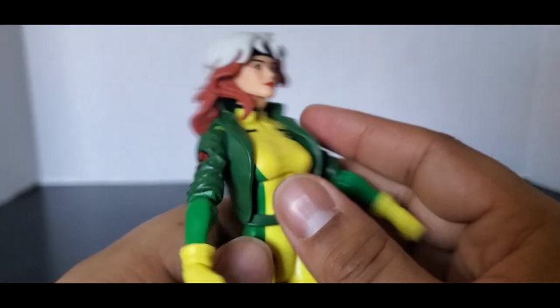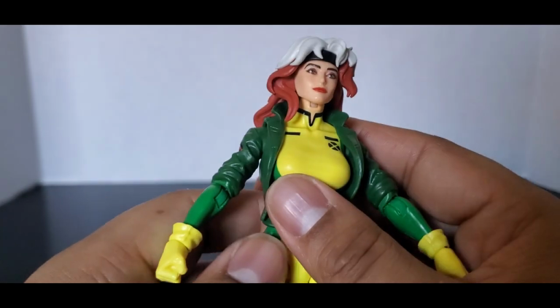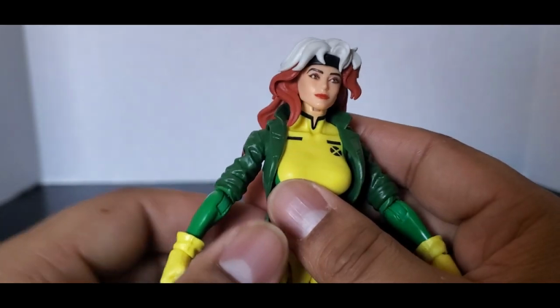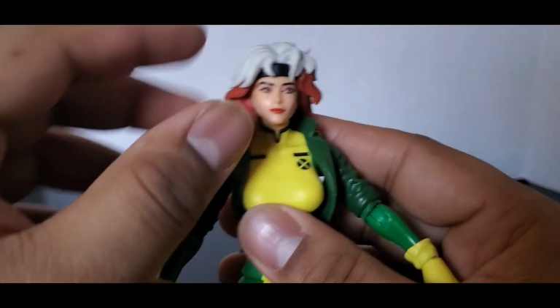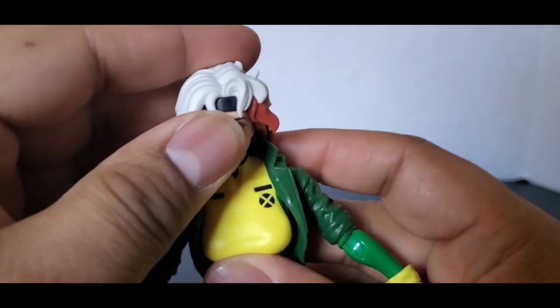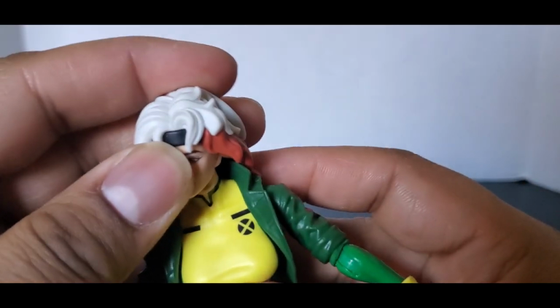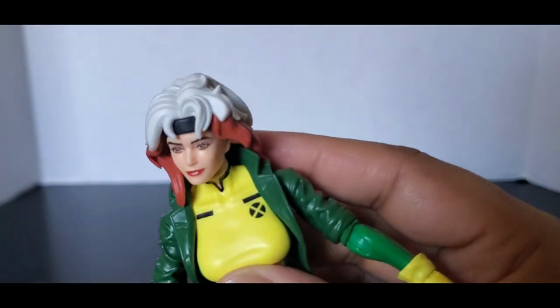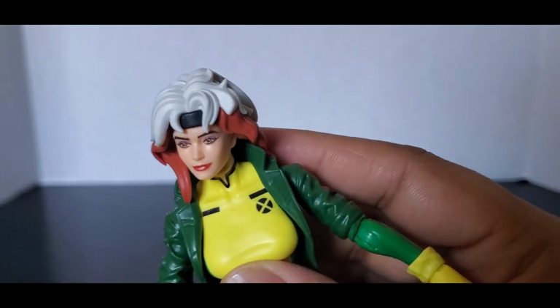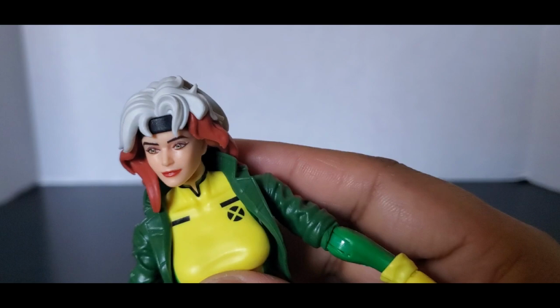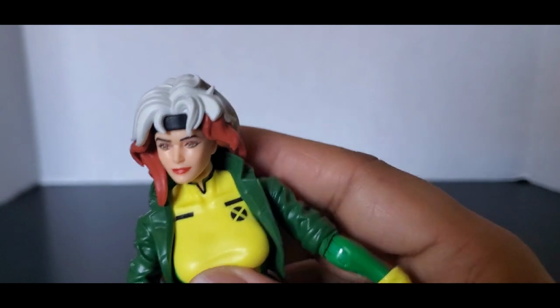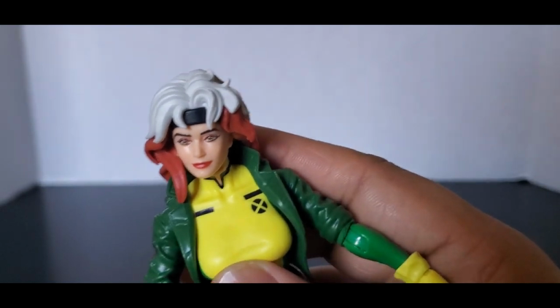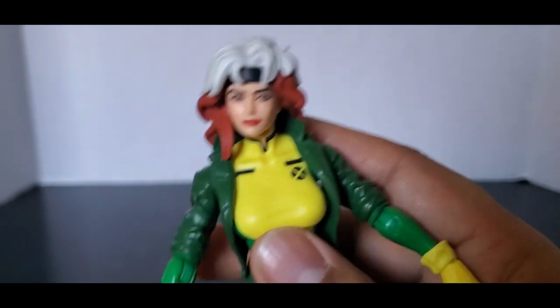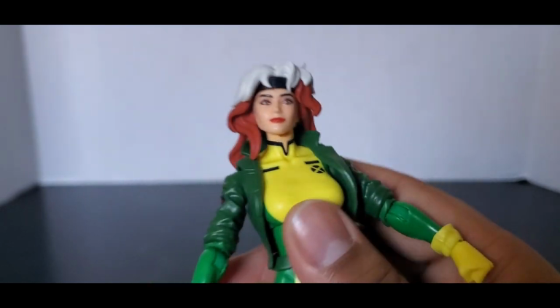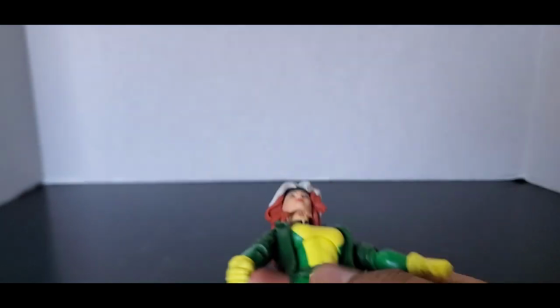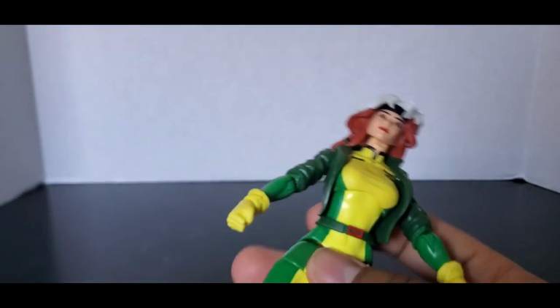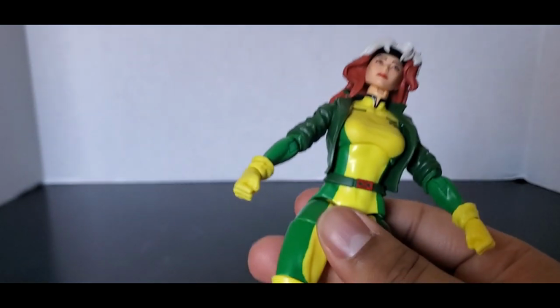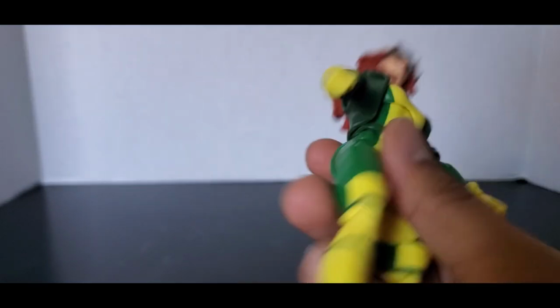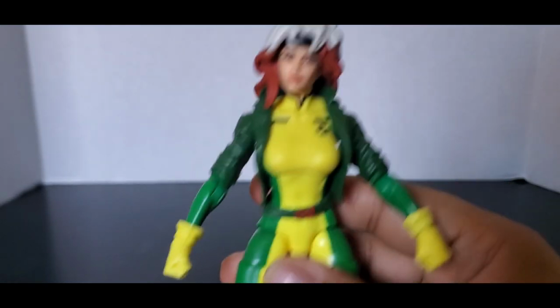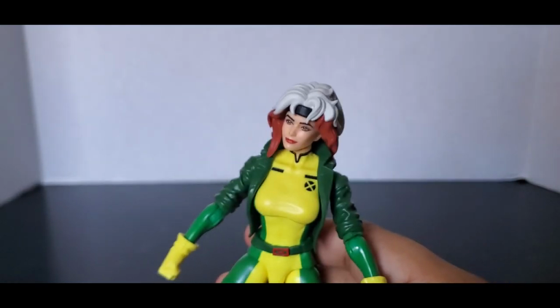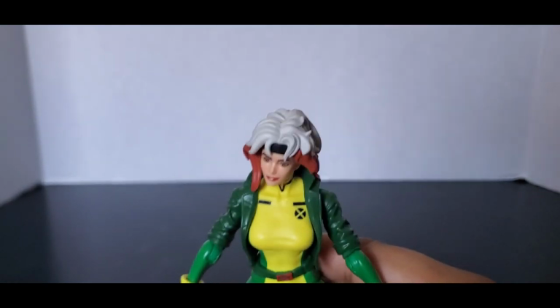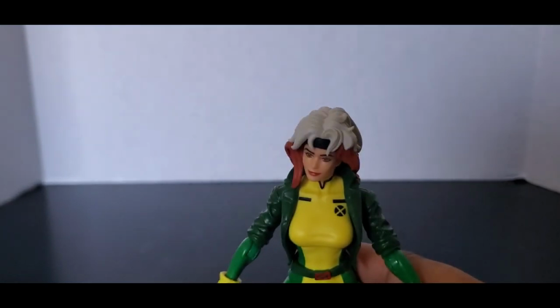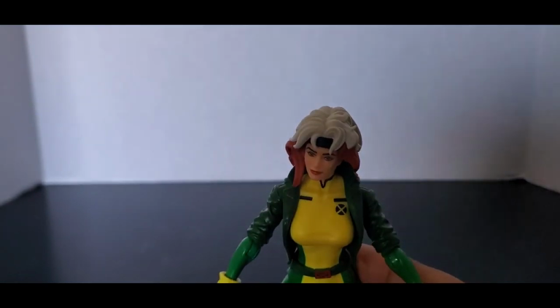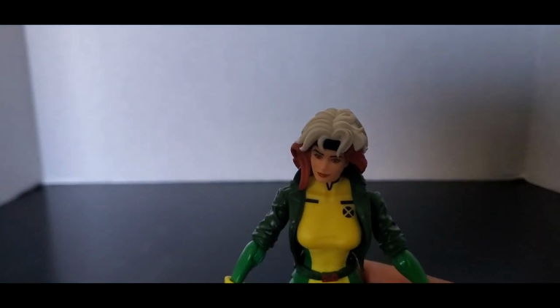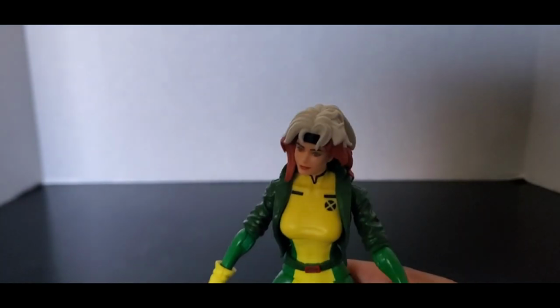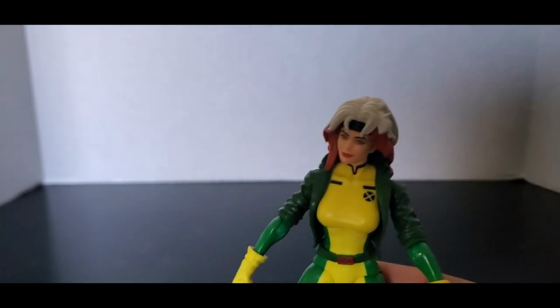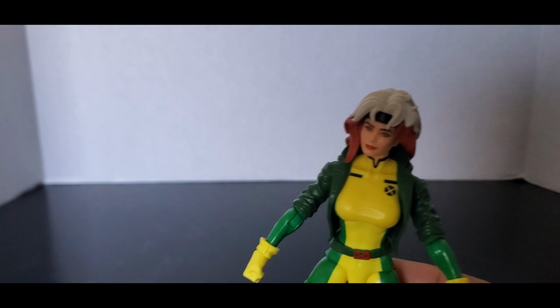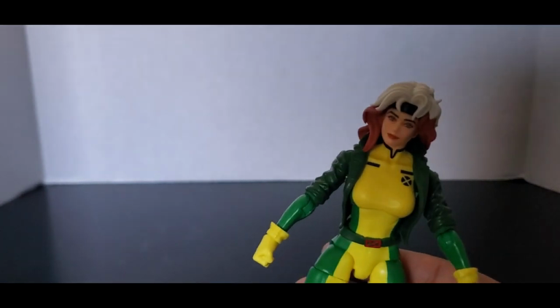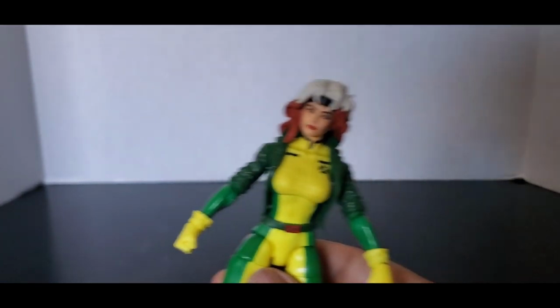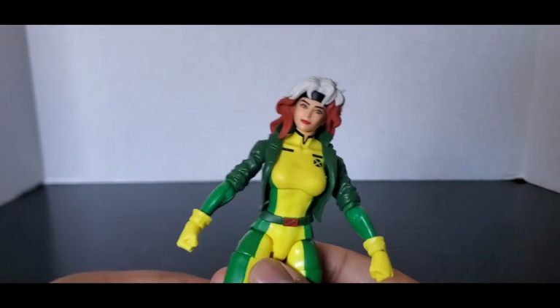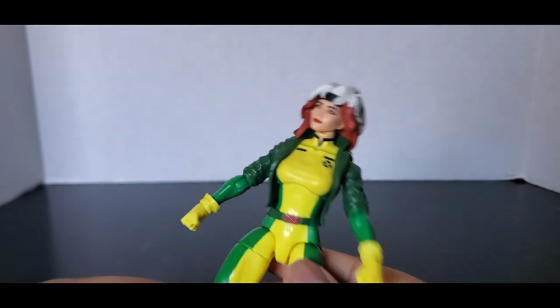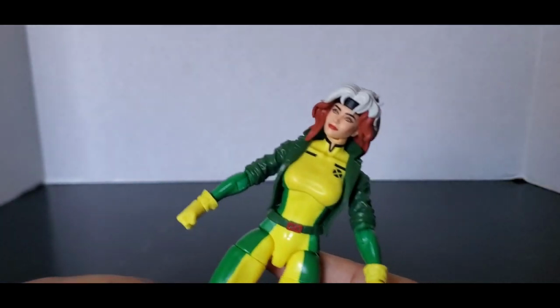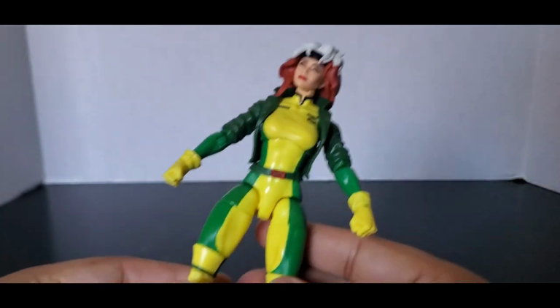It looks very glossy. I don't mind that the face looks a little glossy — it's fine, it doesn't bother me. It's from an animated show, so it's gonna have certain looks like that.